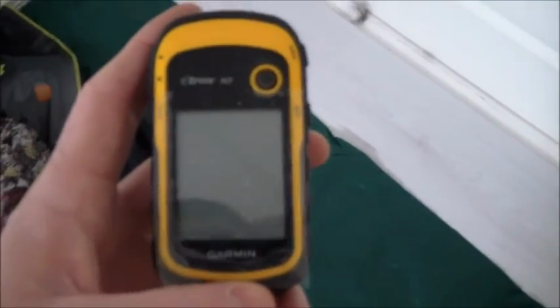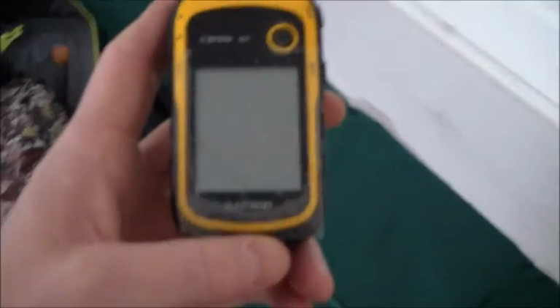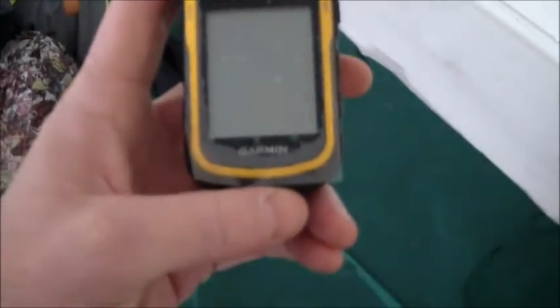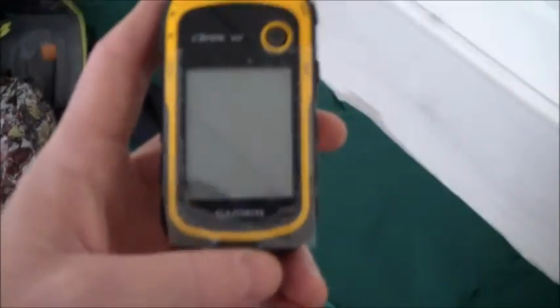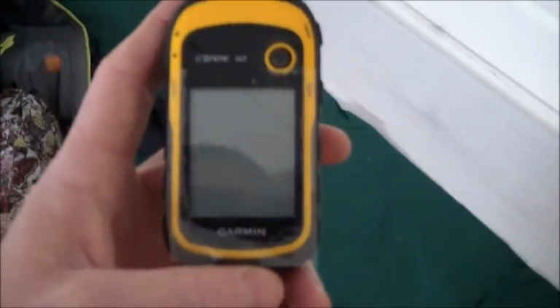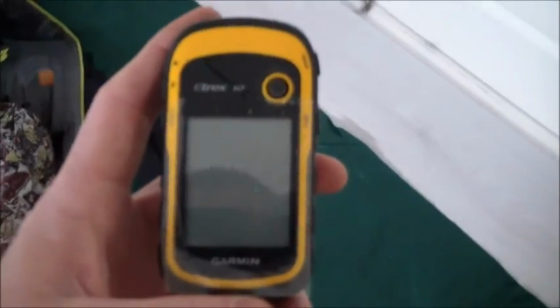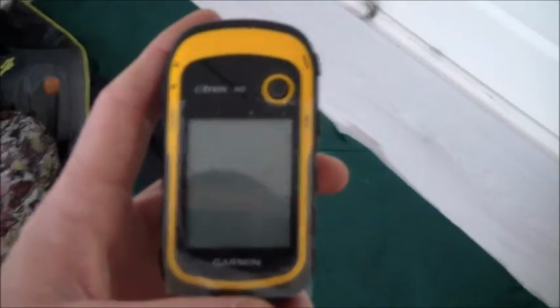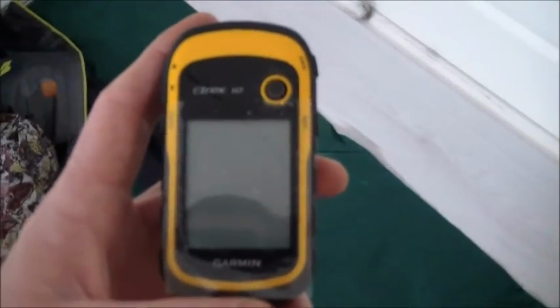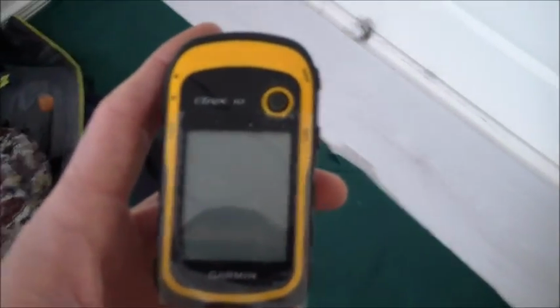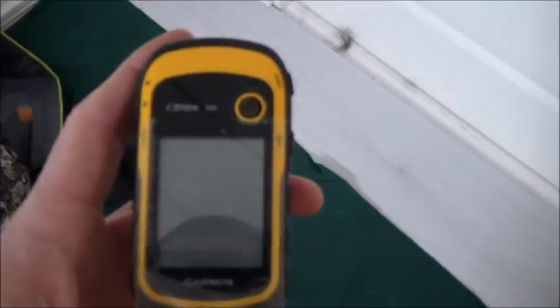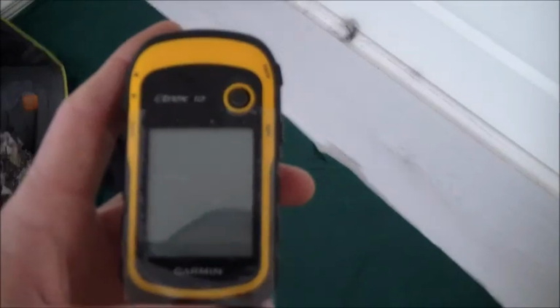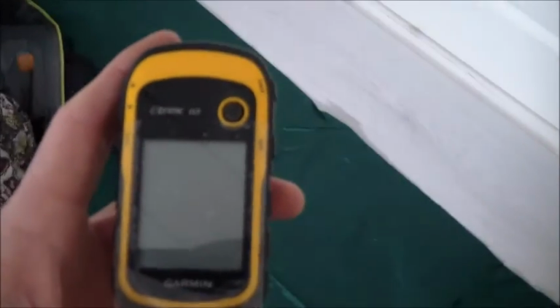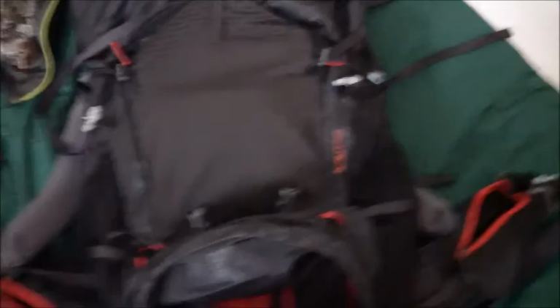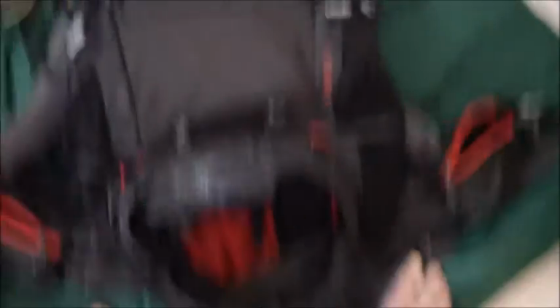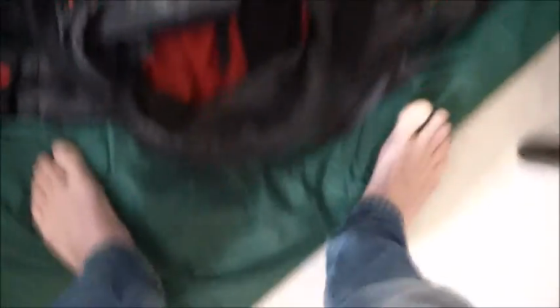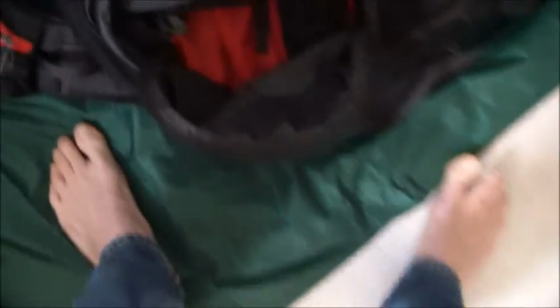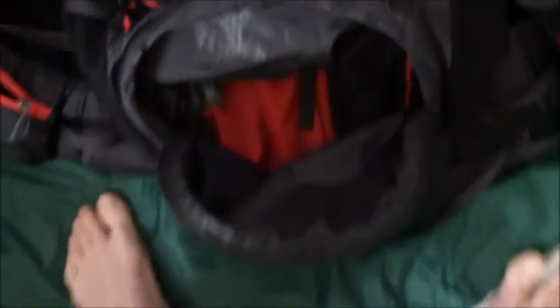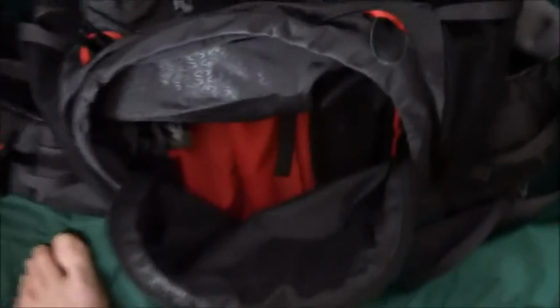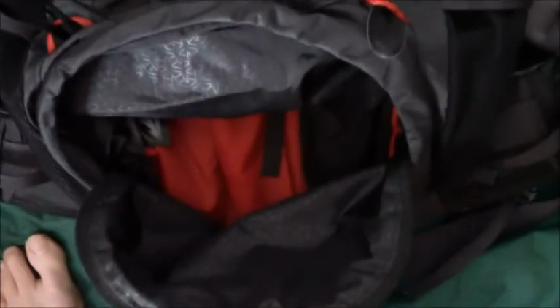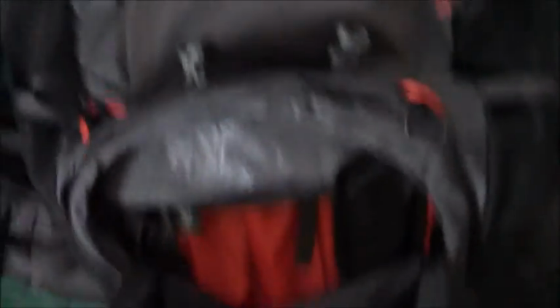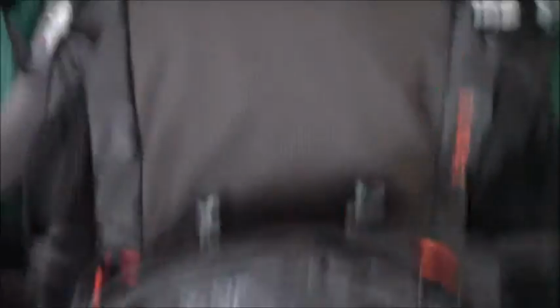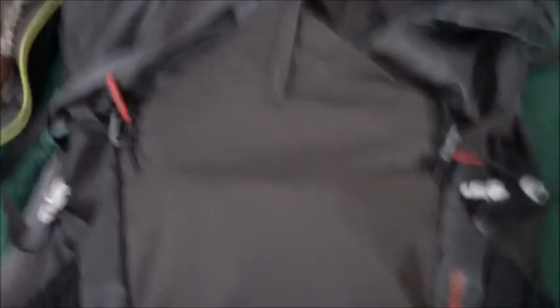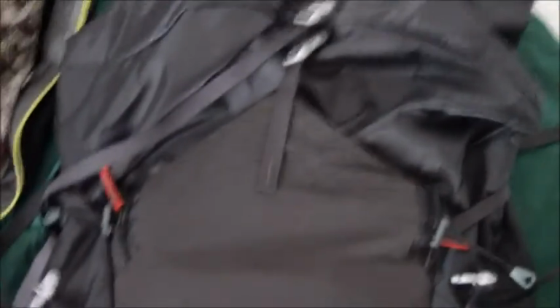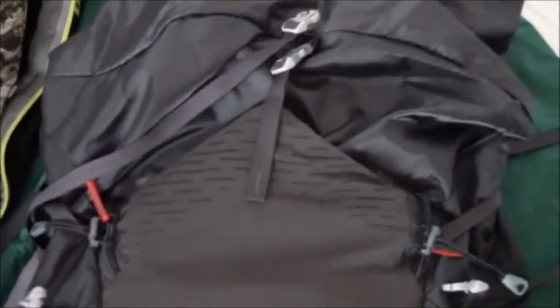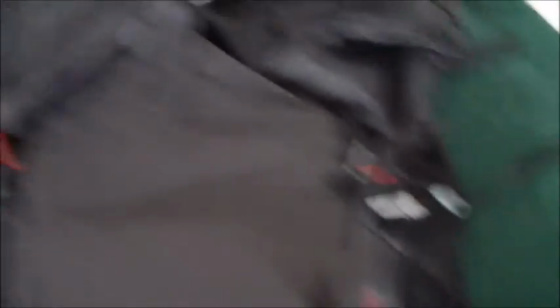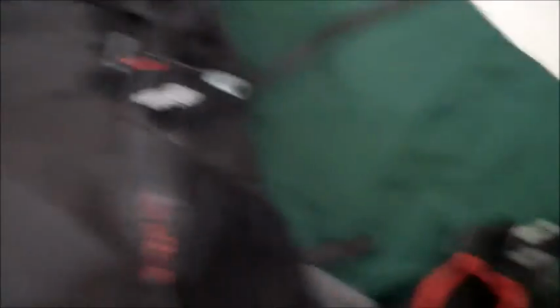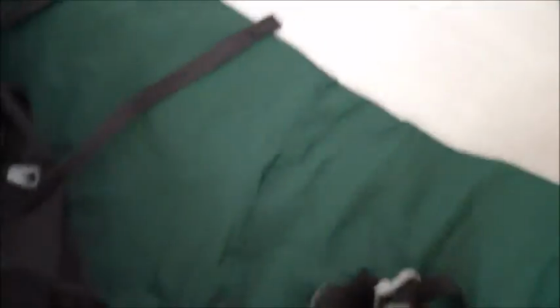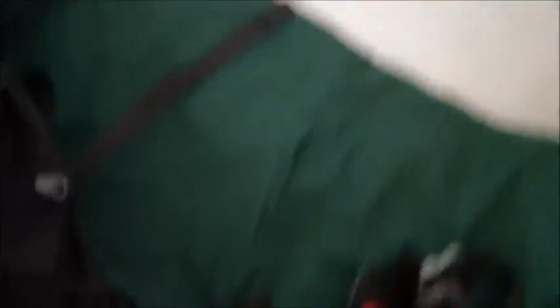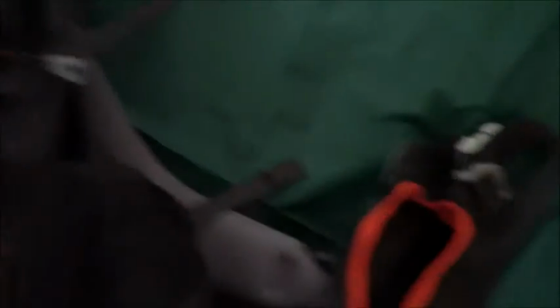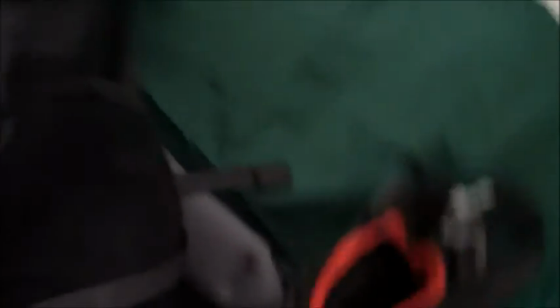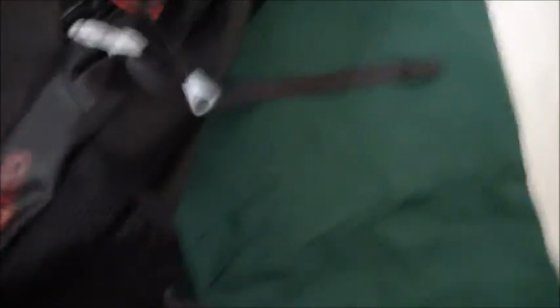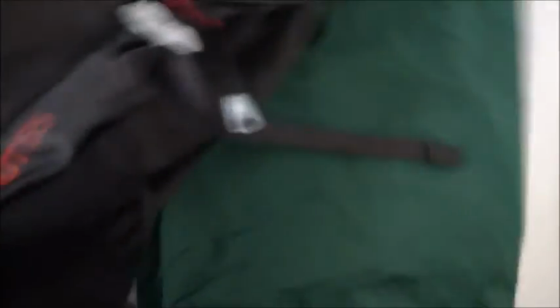GPS — I'll be taking that as well. This is my pack, a Gregory Stout 65. Really good pack.